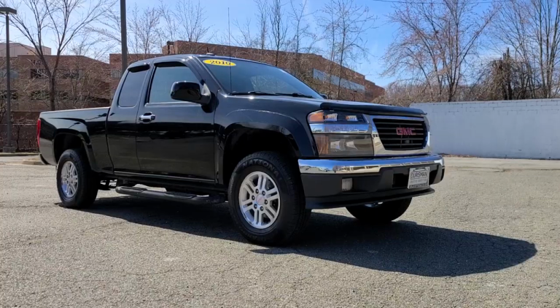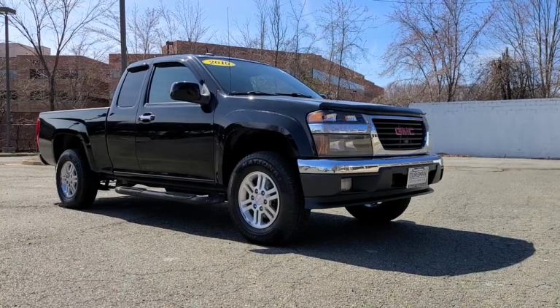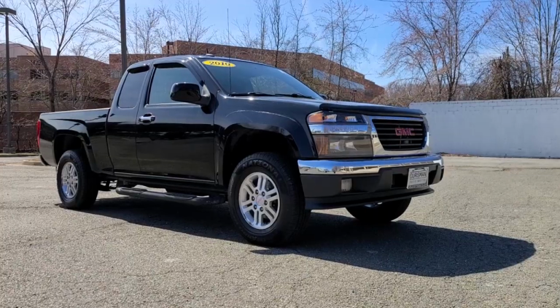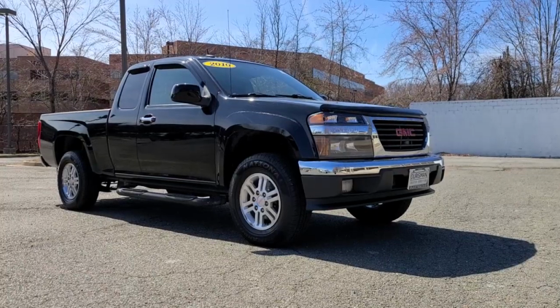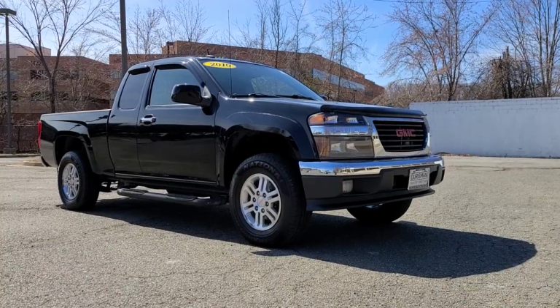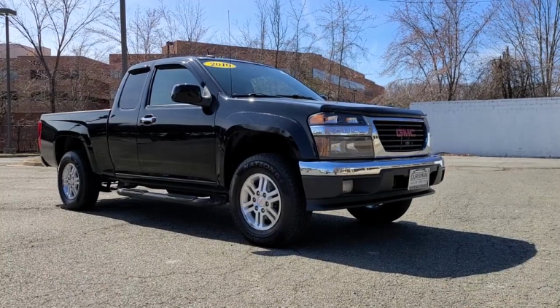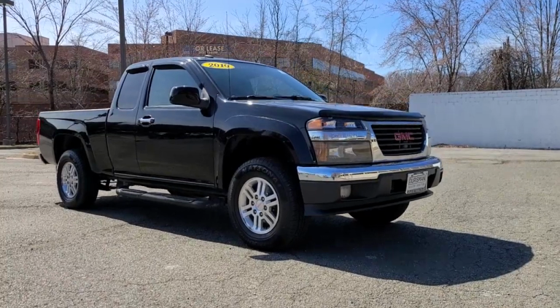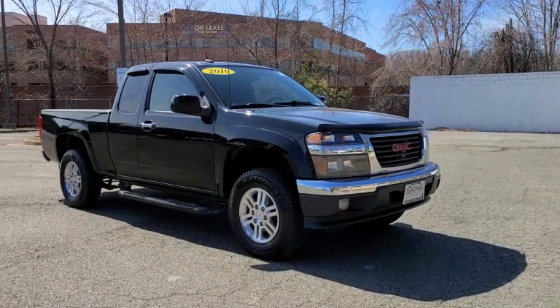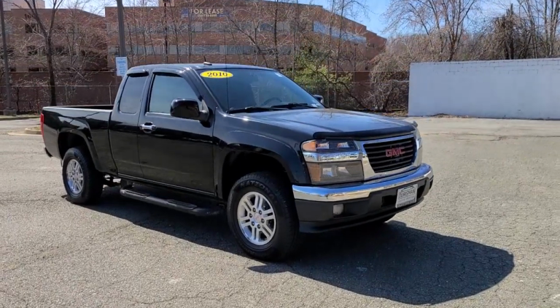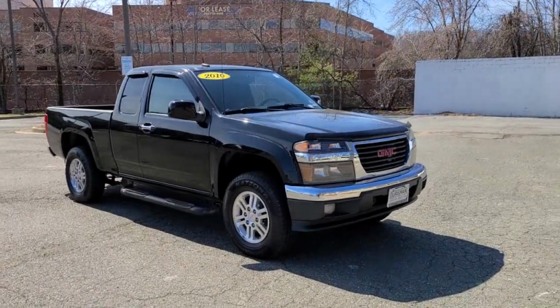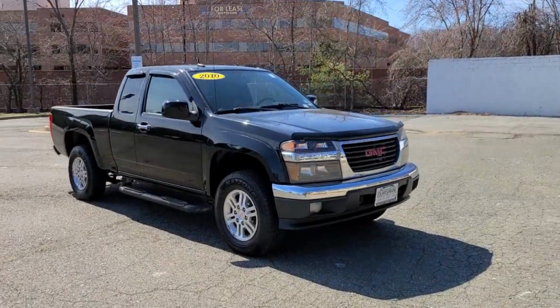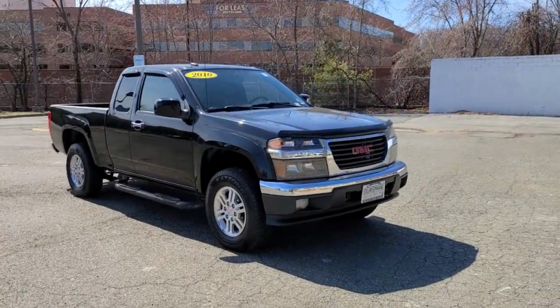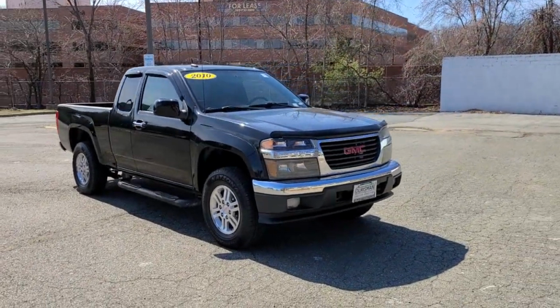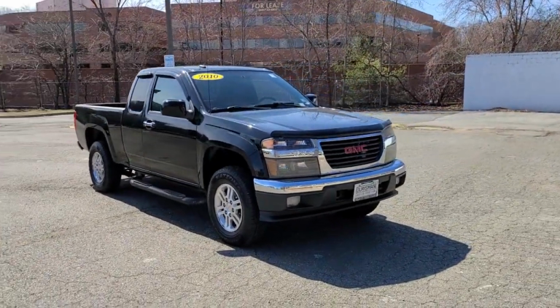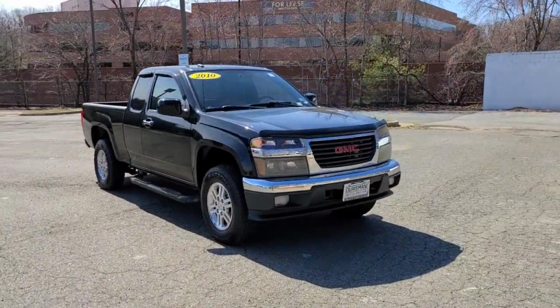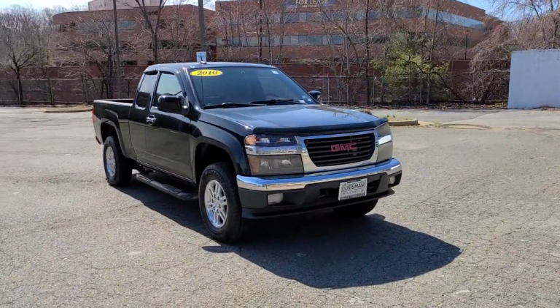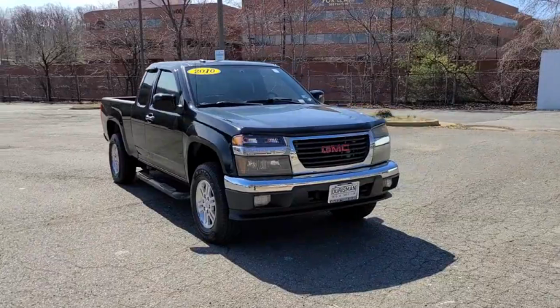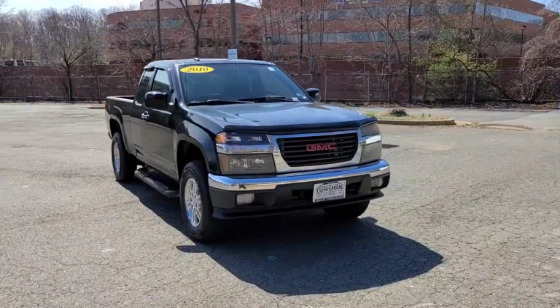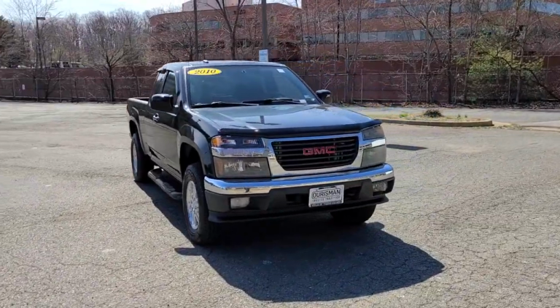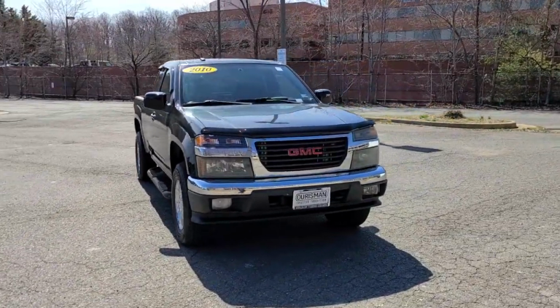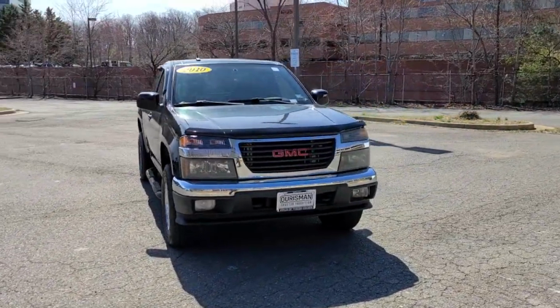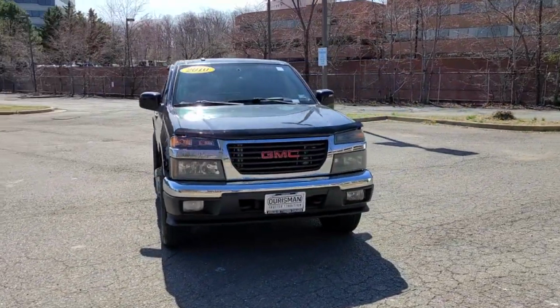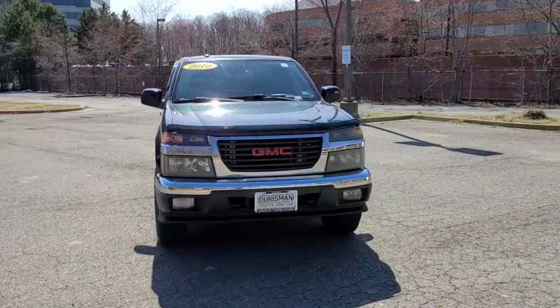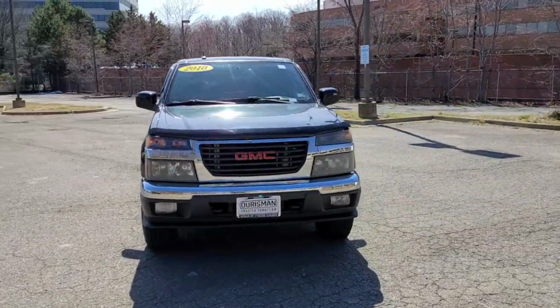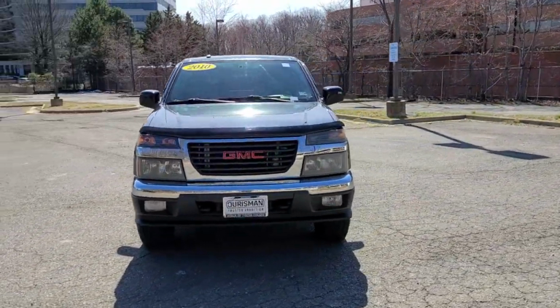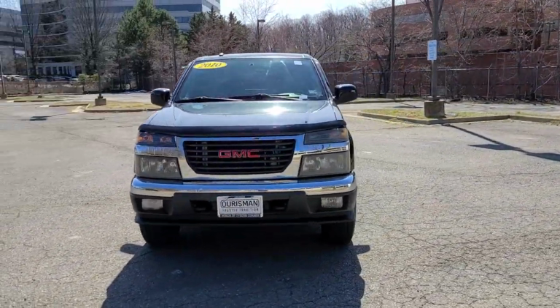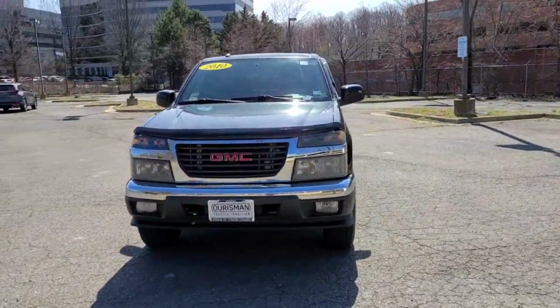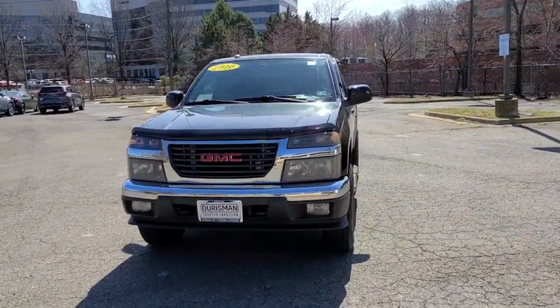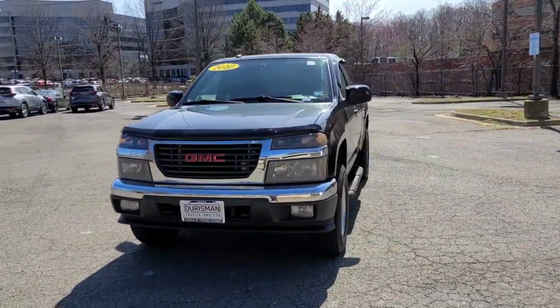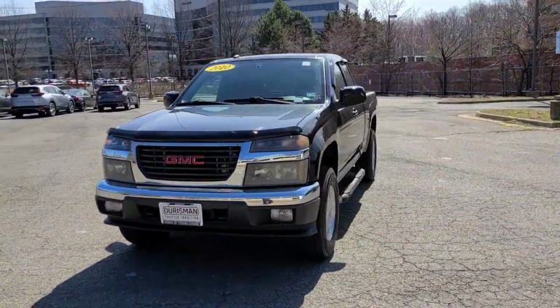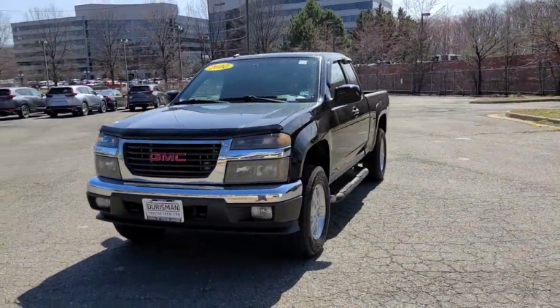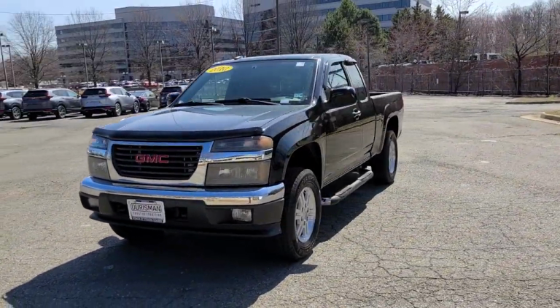You'll have love at first sight with the 2010 GMC Canyon. With less than 100,000 miles on the odometer, this vehicle provides excellent value.